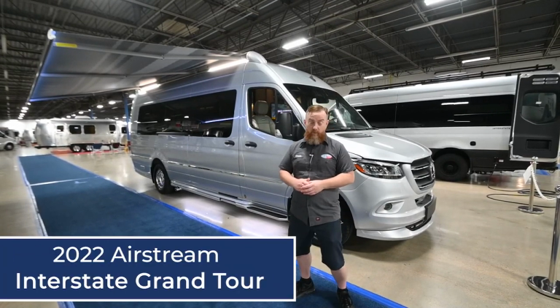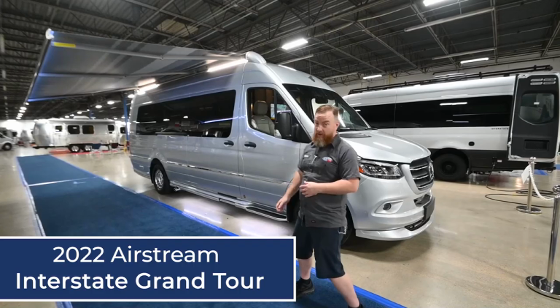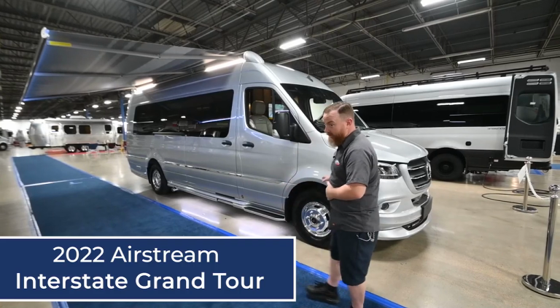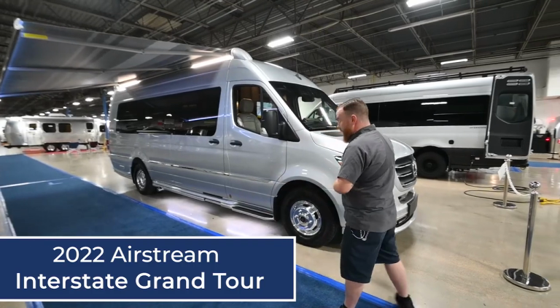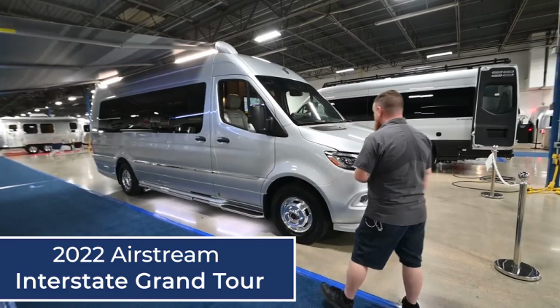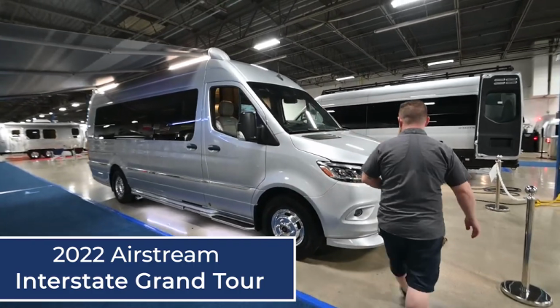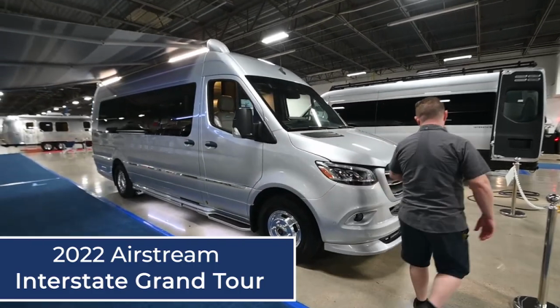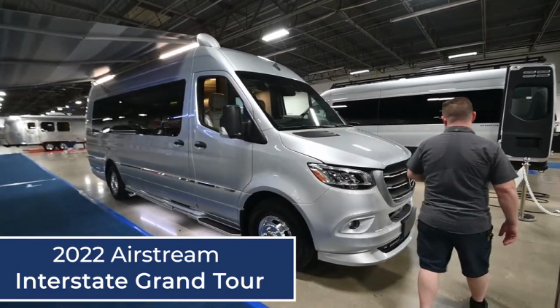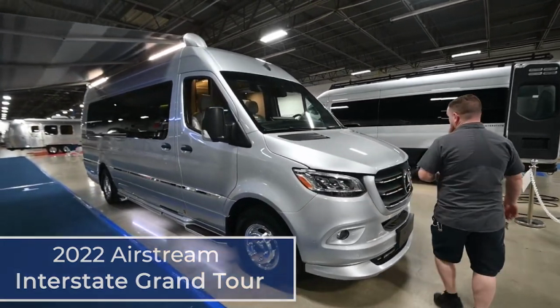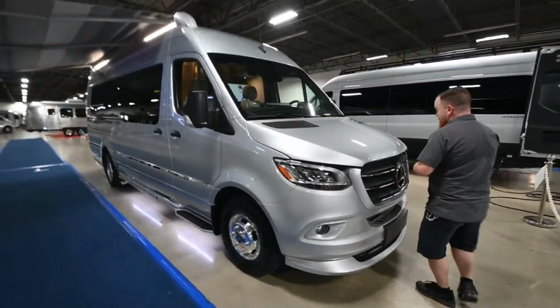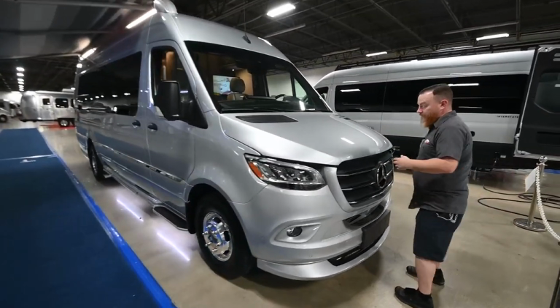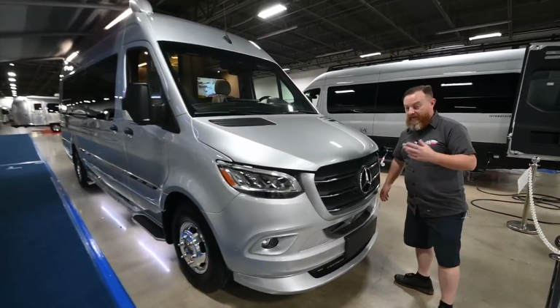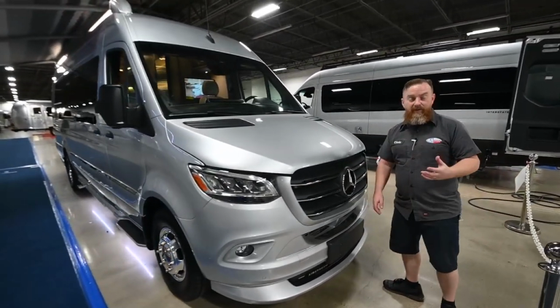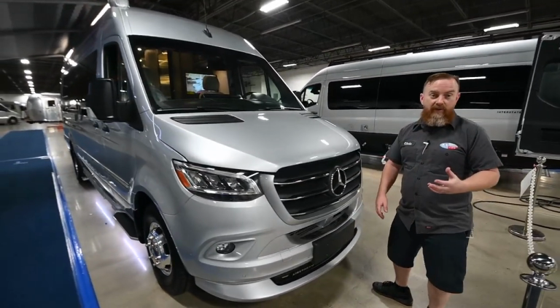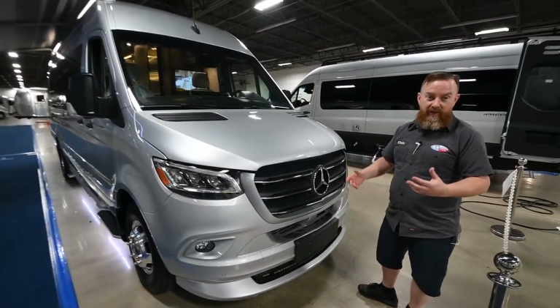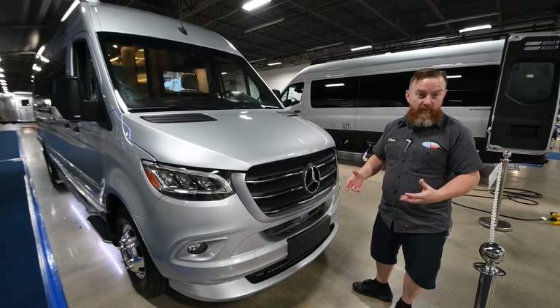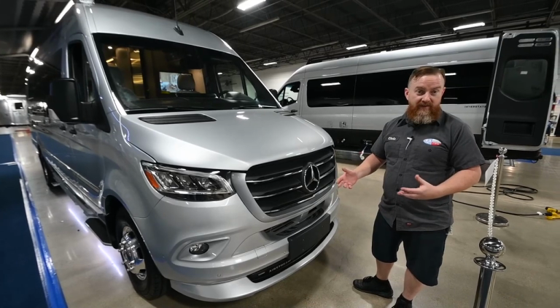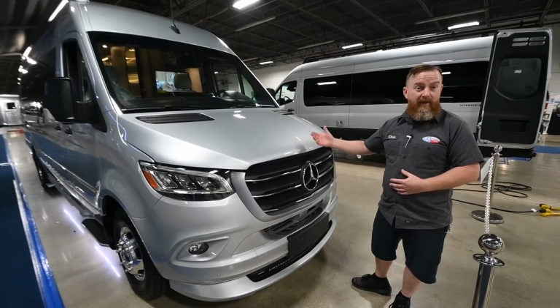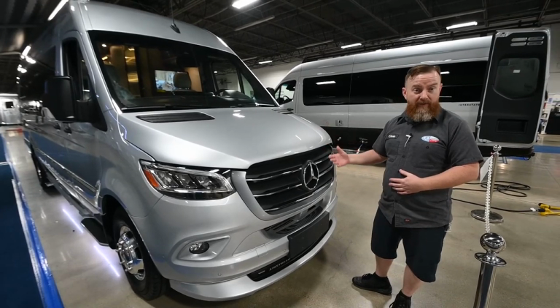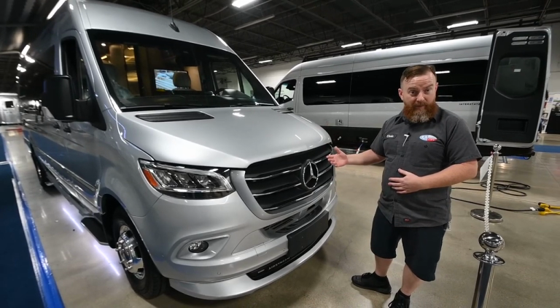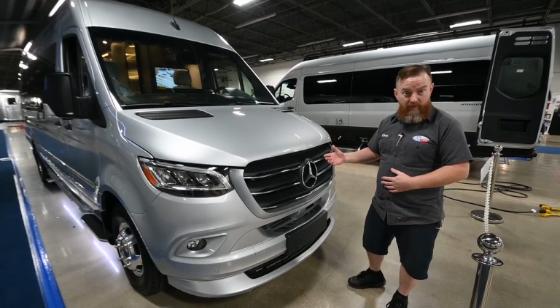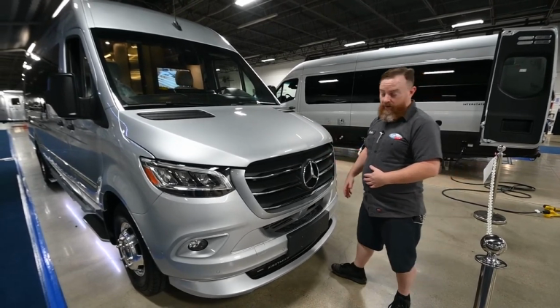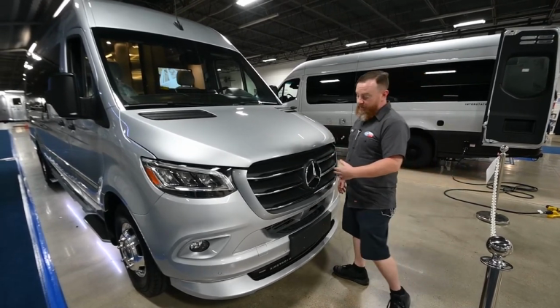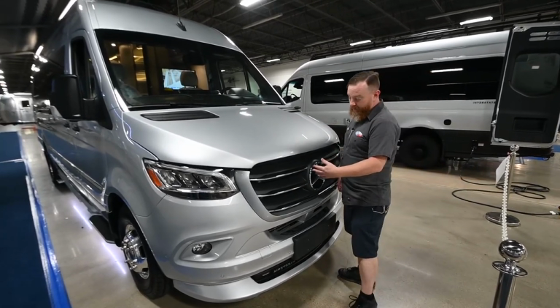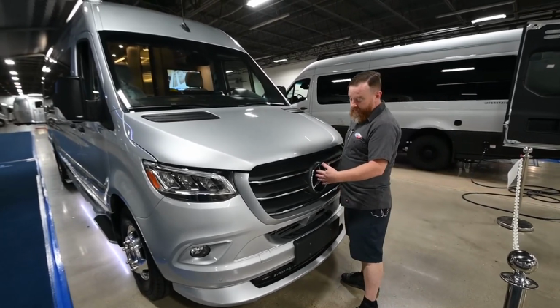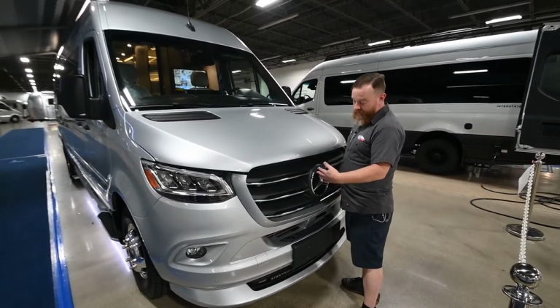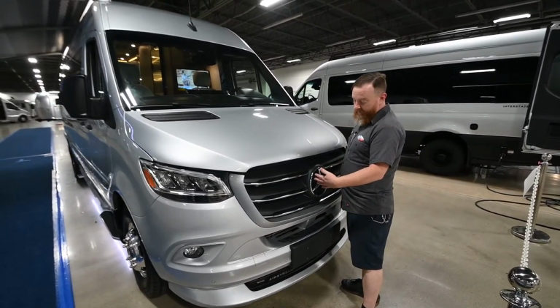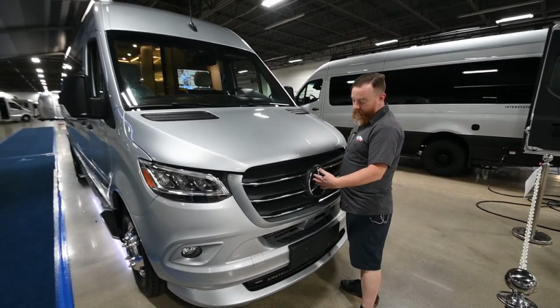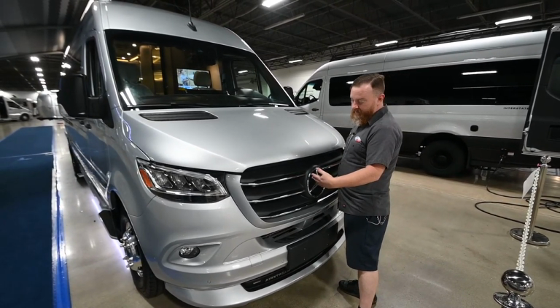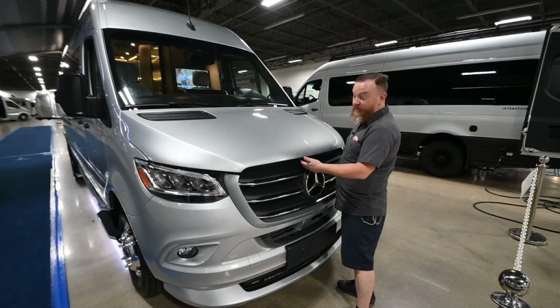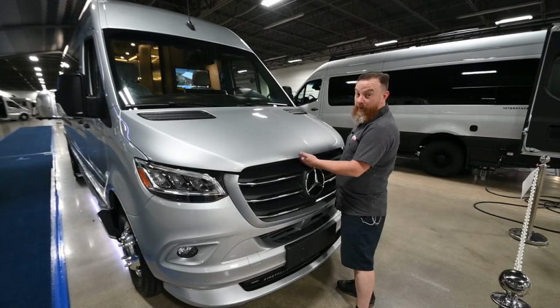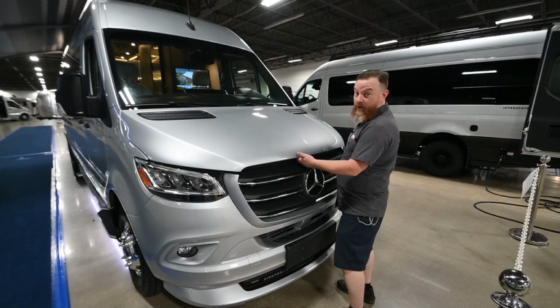We're going to start right here under the hood. Like a typical vehicle, the initial hood release is going to be on the driver kick panel. The secondary hood release is just to the left of the Mercedes side, and you simply want to push up.